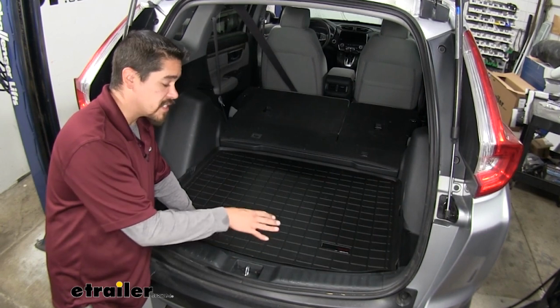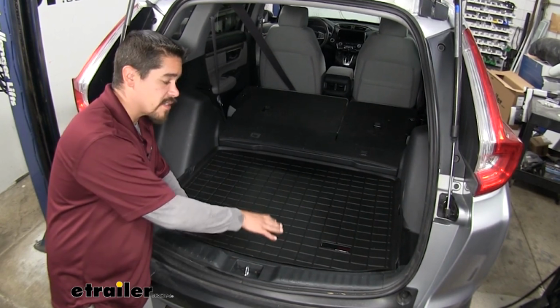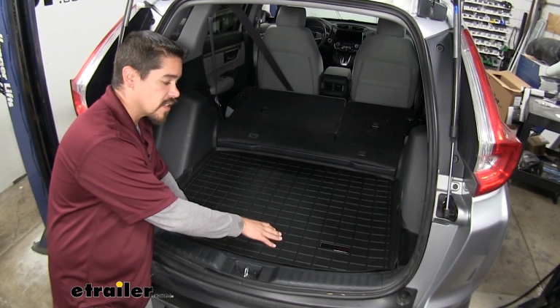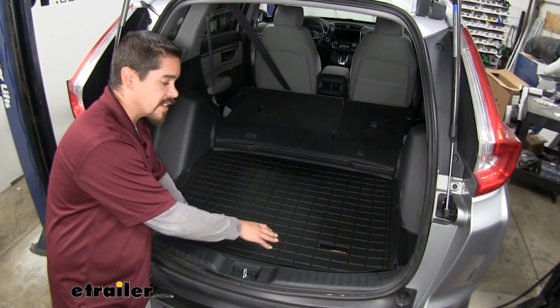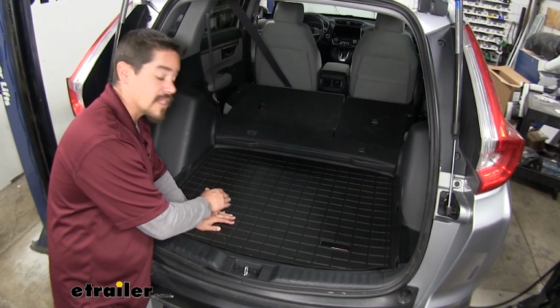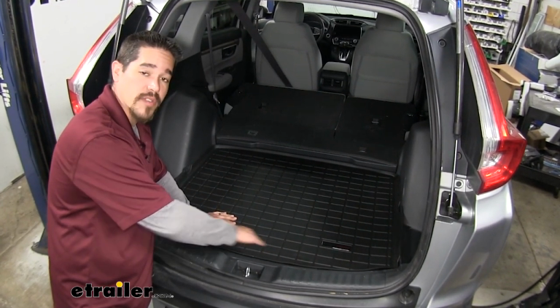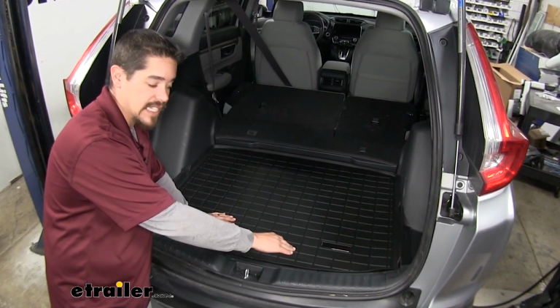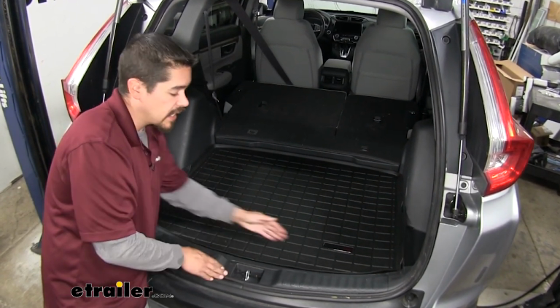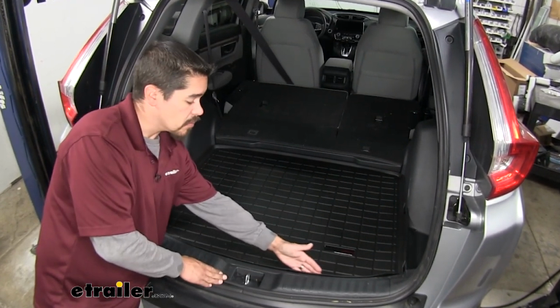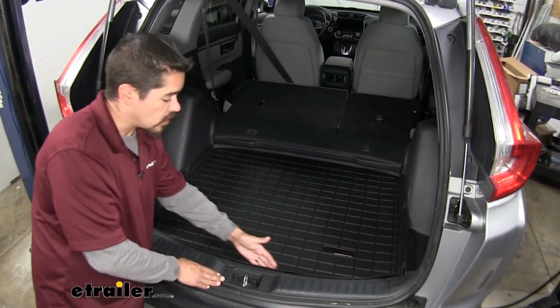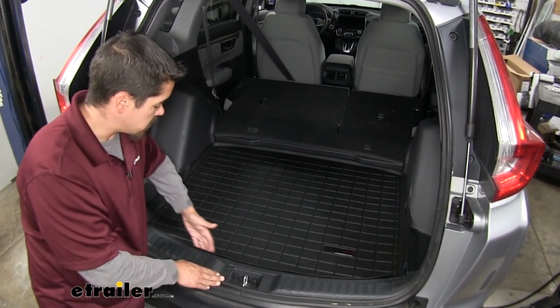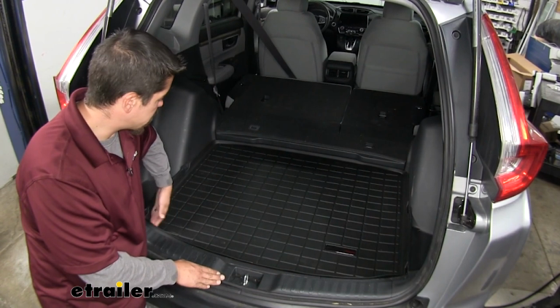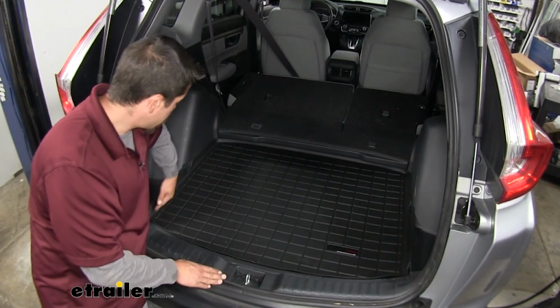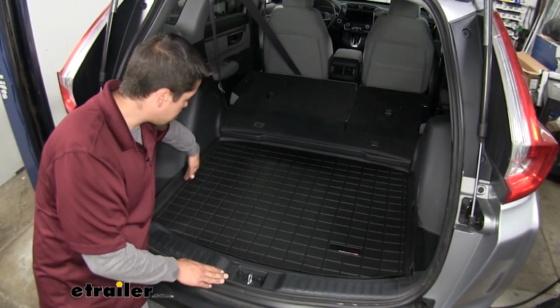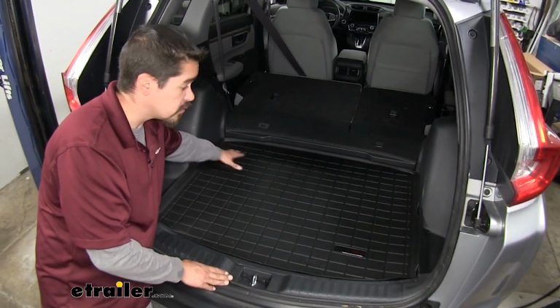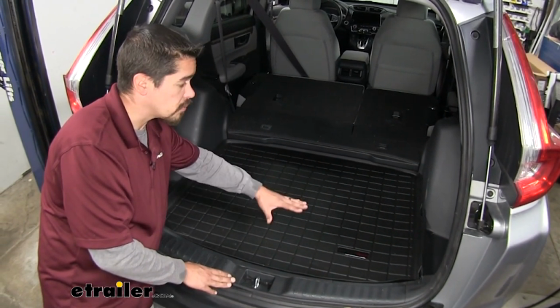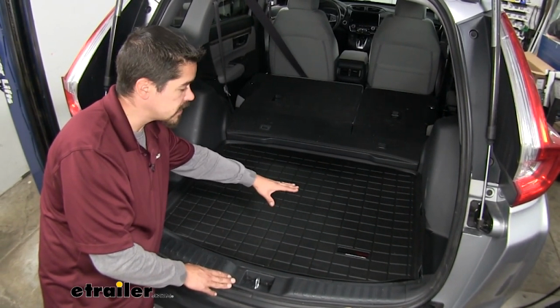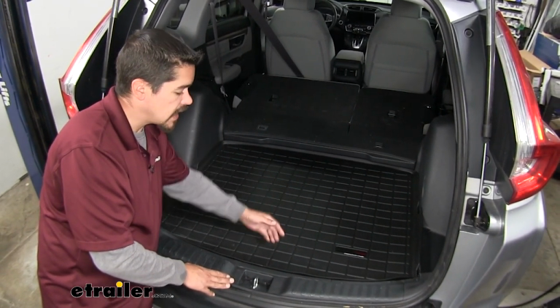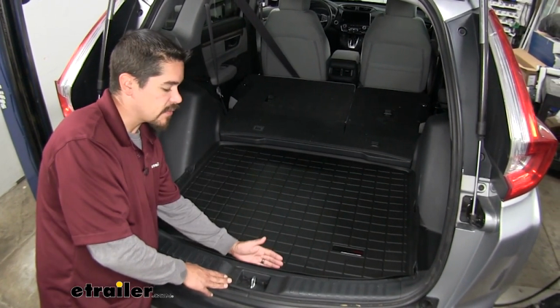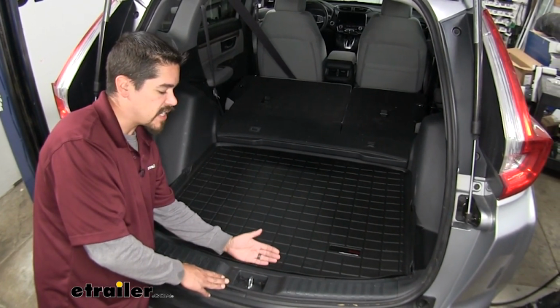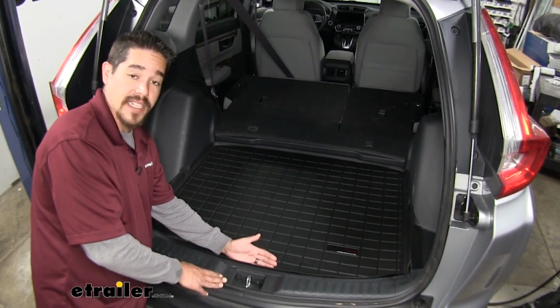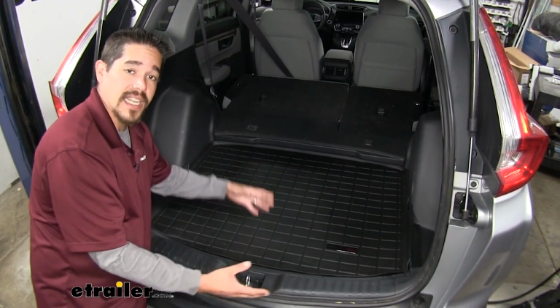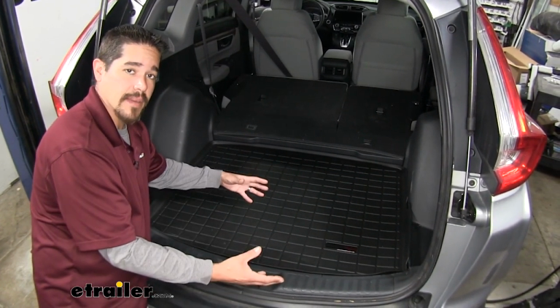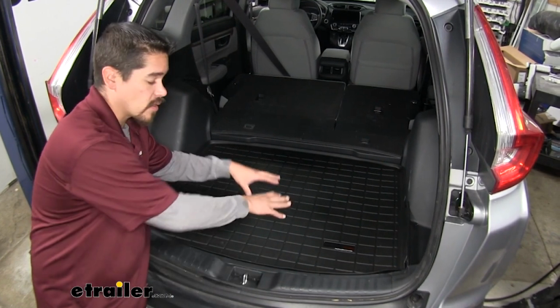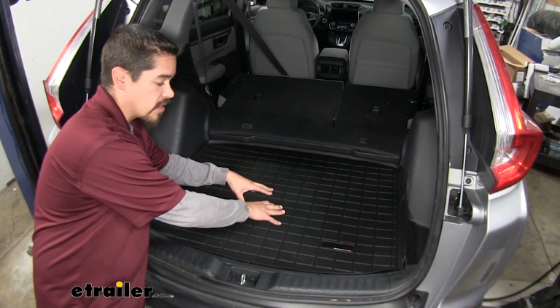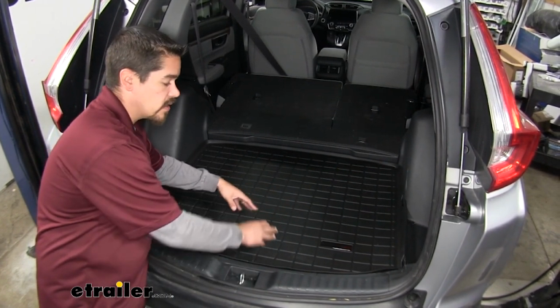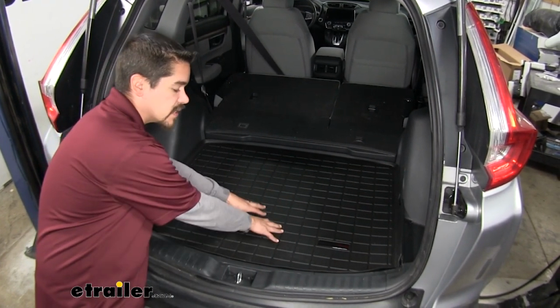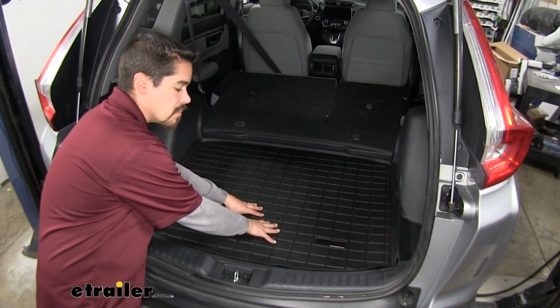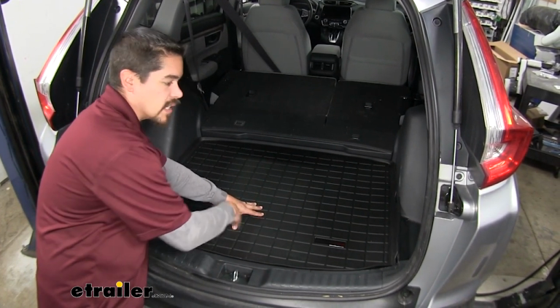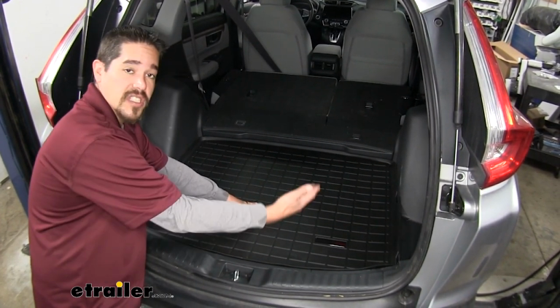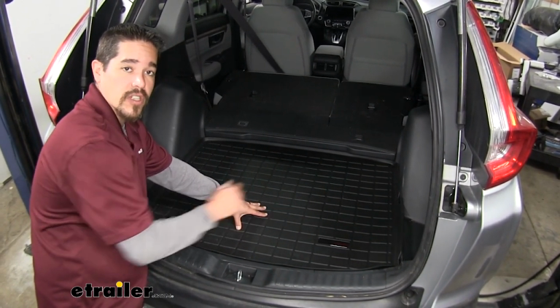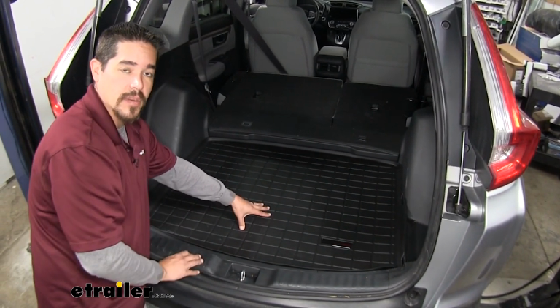You can see our WeatherTech cargo liner is going to be a perfect fit. It's going to be molded all along the edges so it follows the floorboard perfectly, and it's going to have this raised edge so any kind of contaminants that are on our gear will stay on the mat and won't seep over onto the carpet.